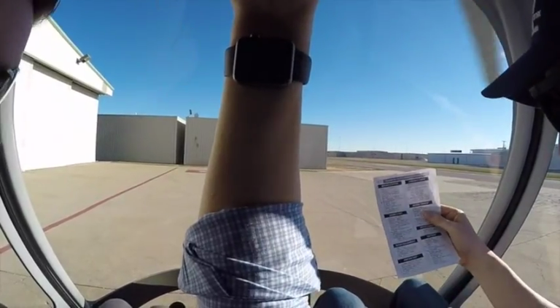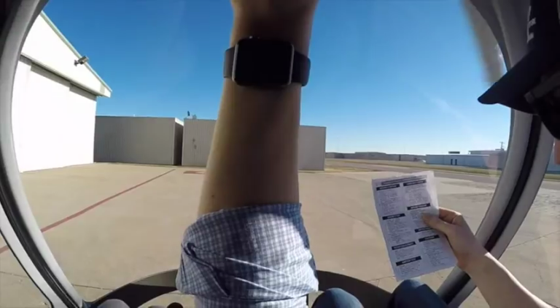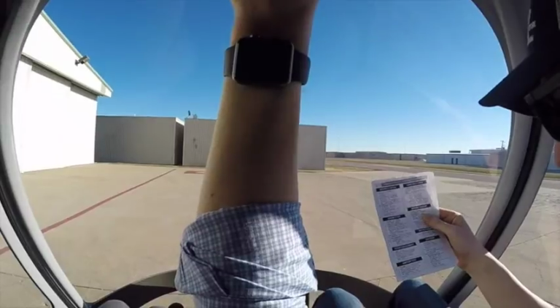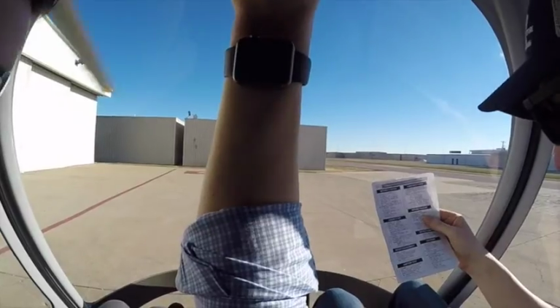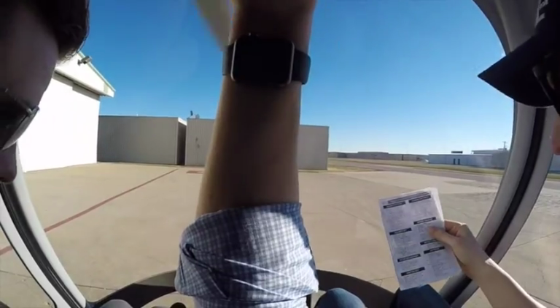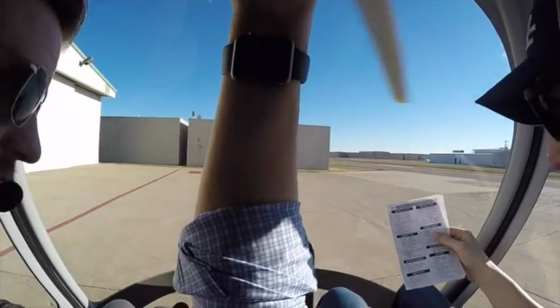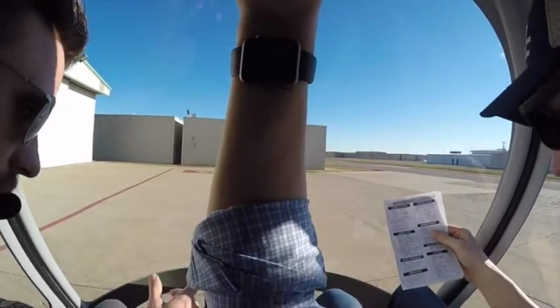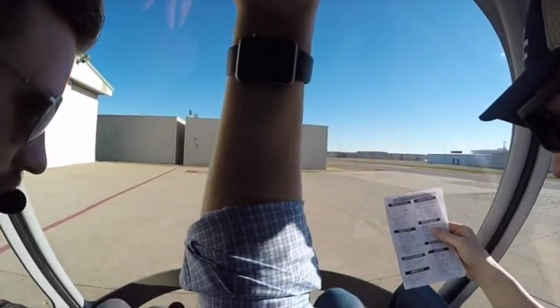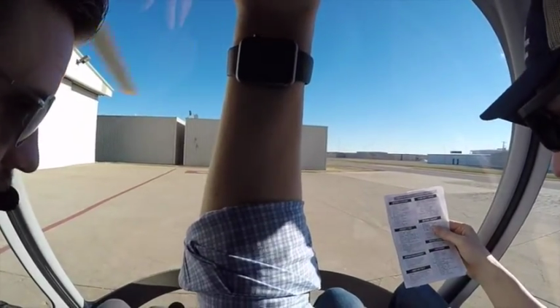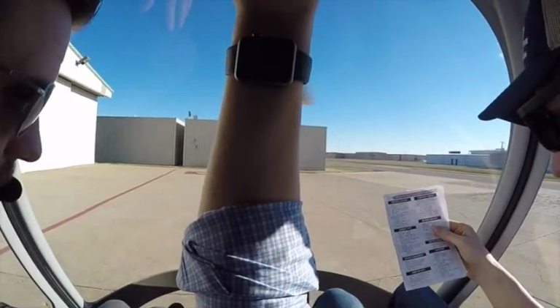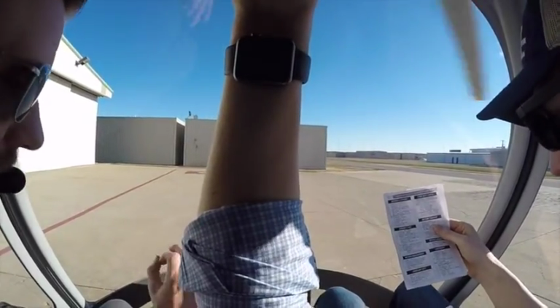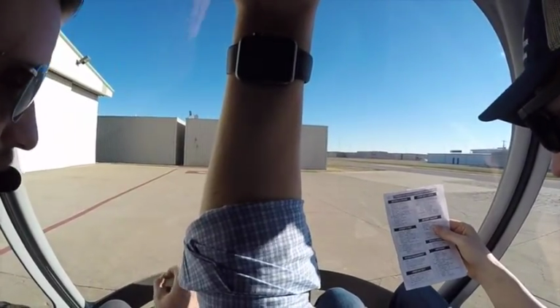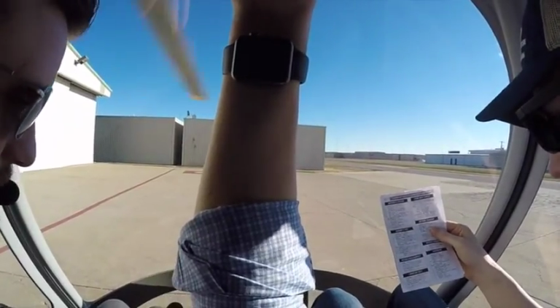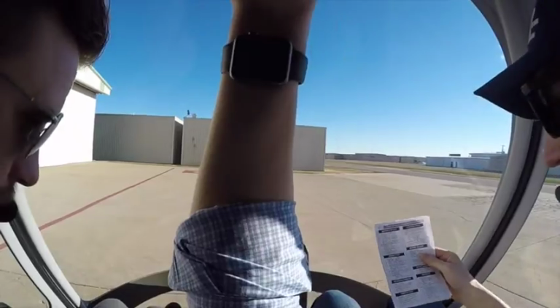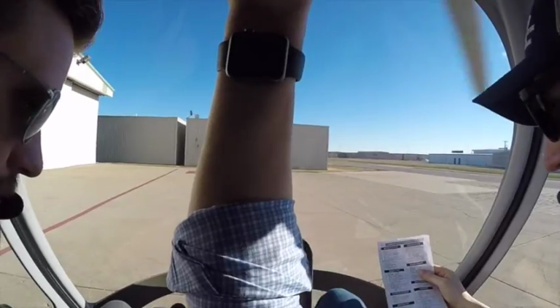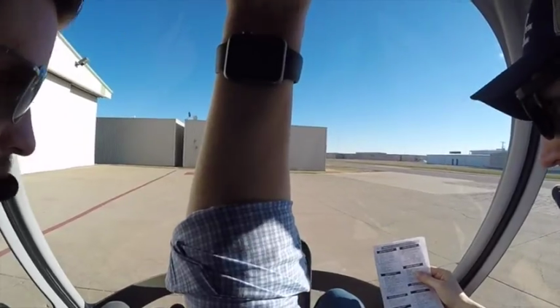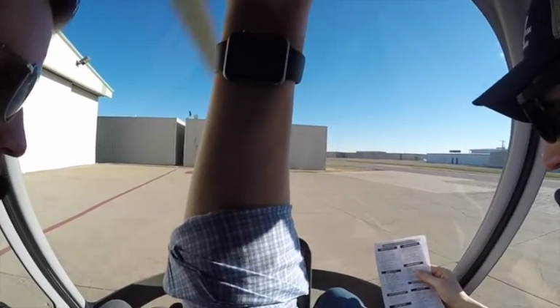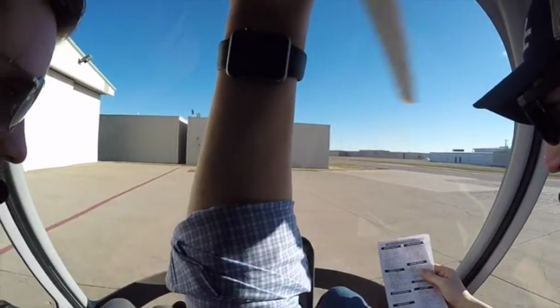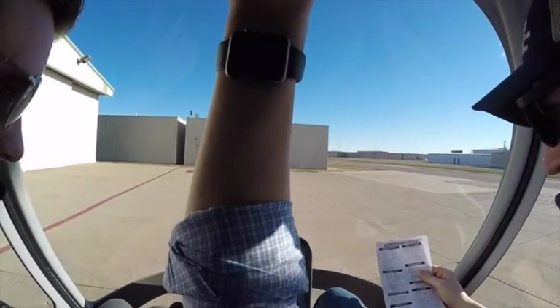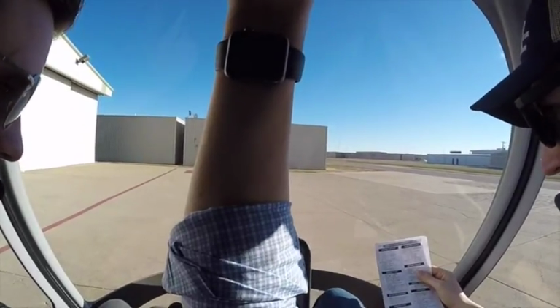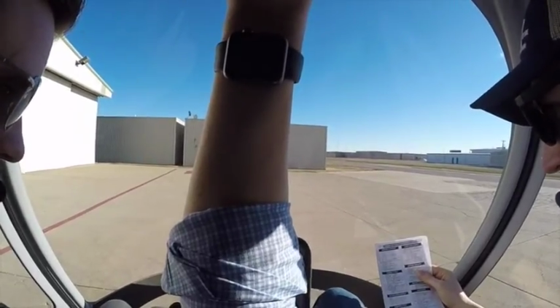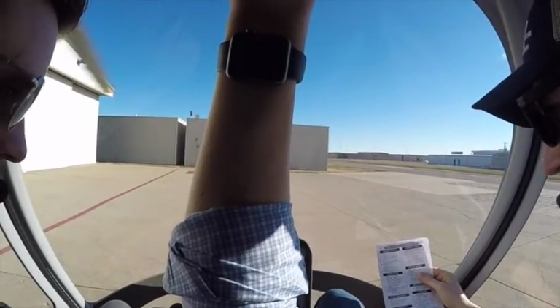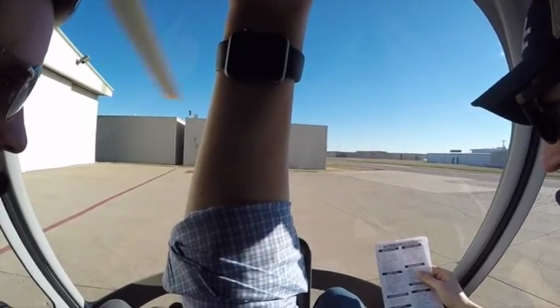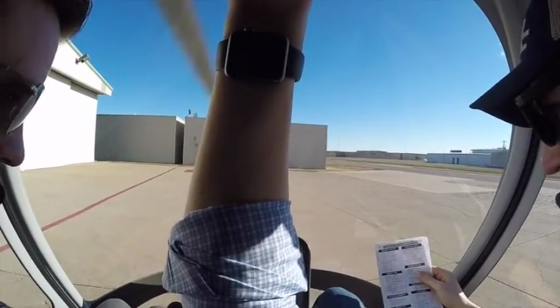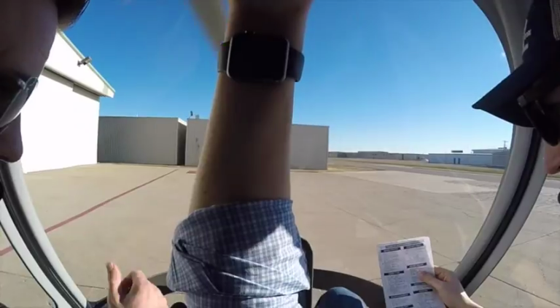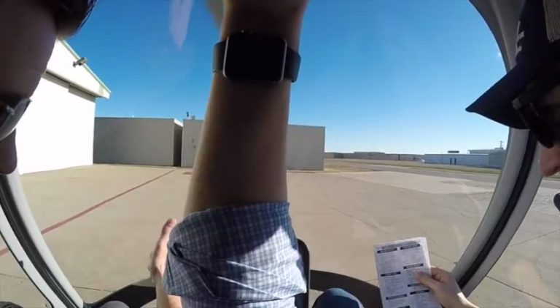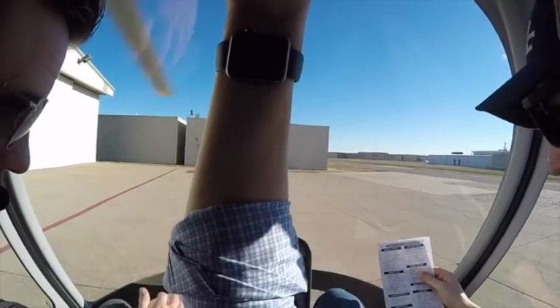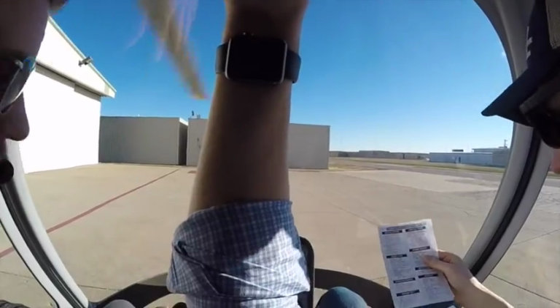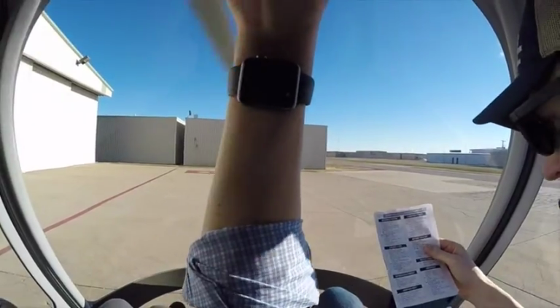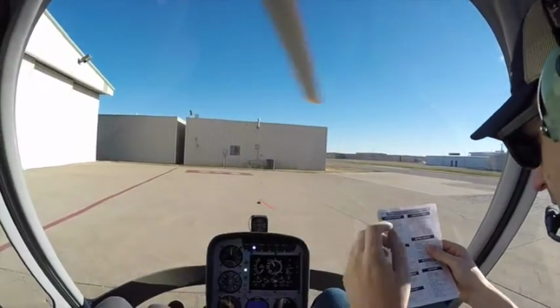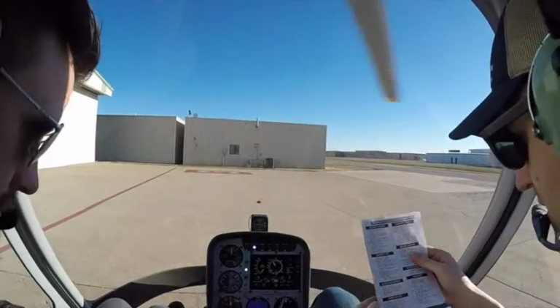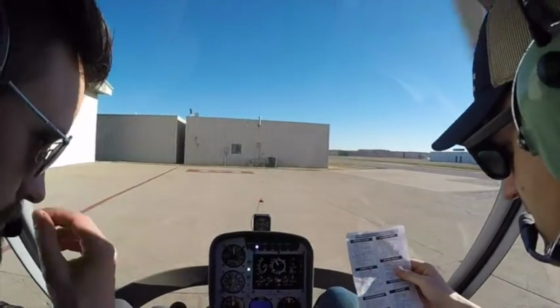Same thing with magneto — we're looking for no more than 100 RPM drop. Counting: one, two, three, four, five. Back on. Good.